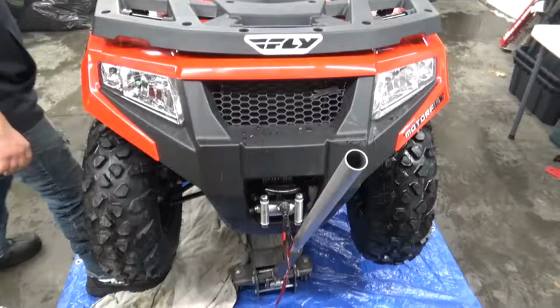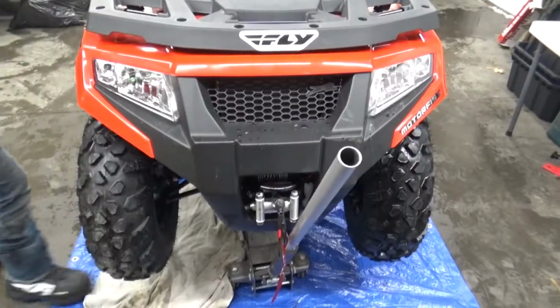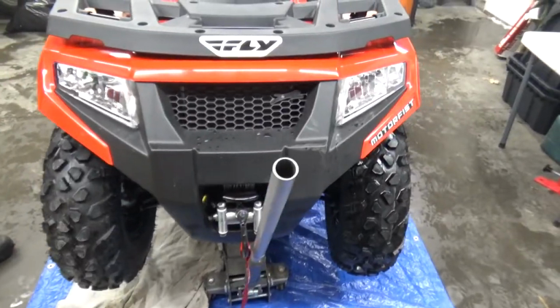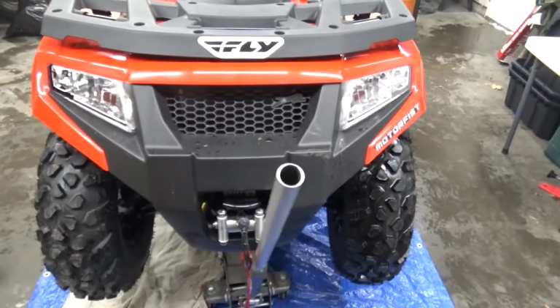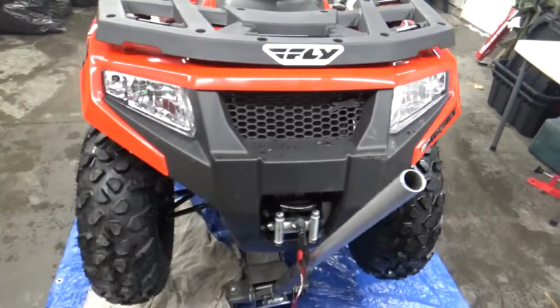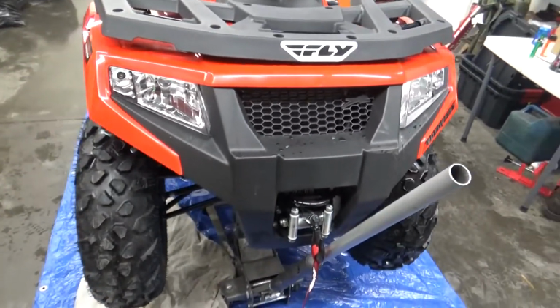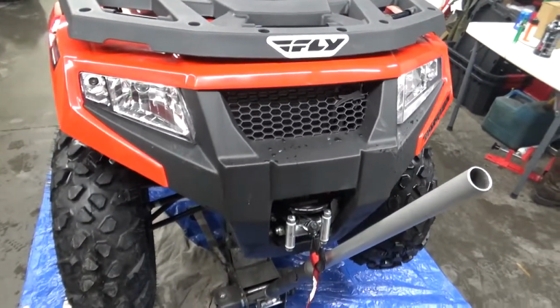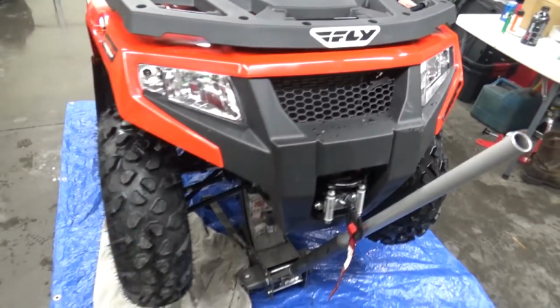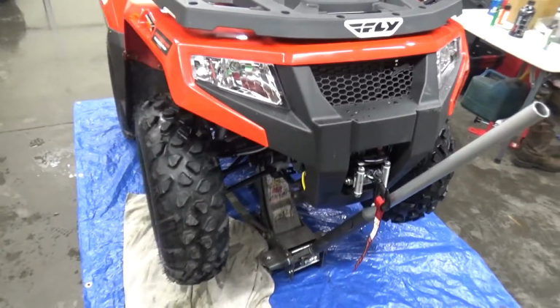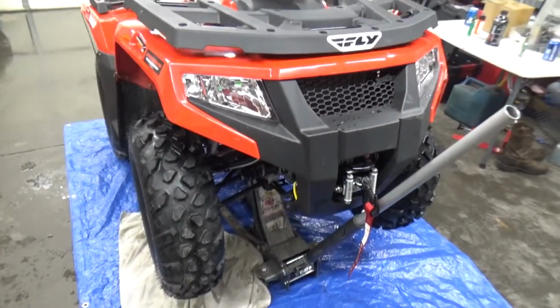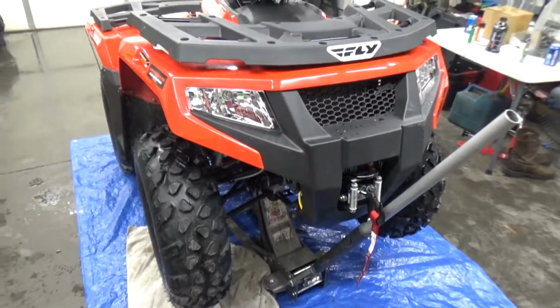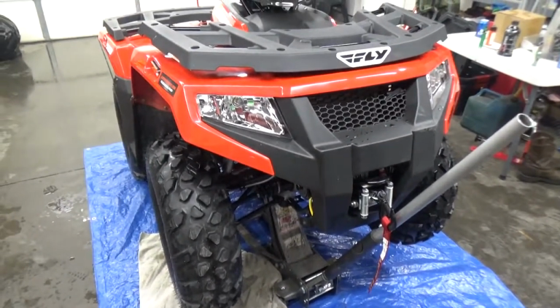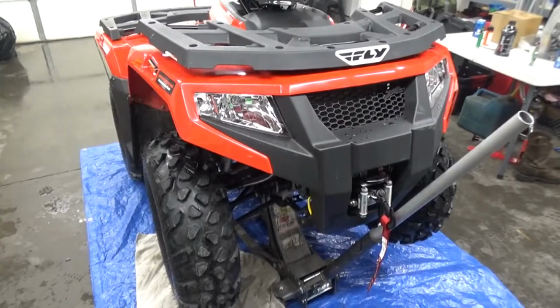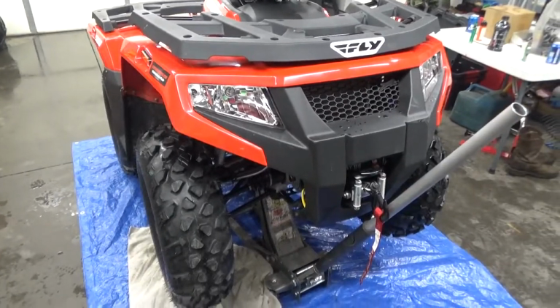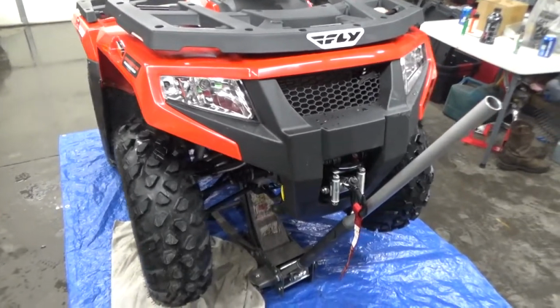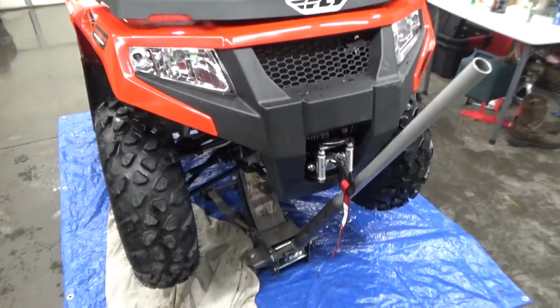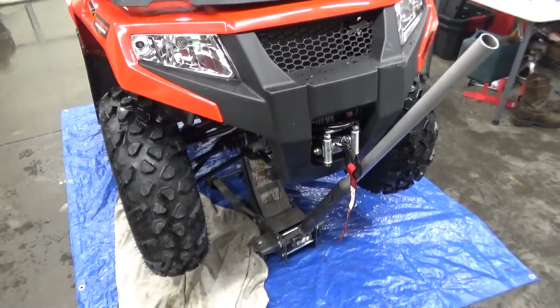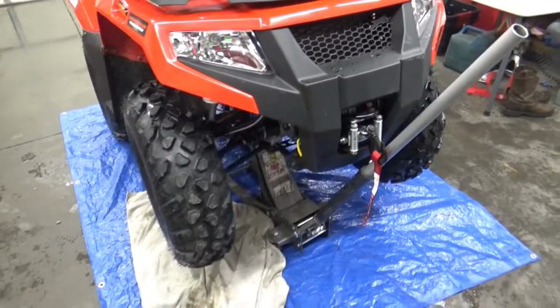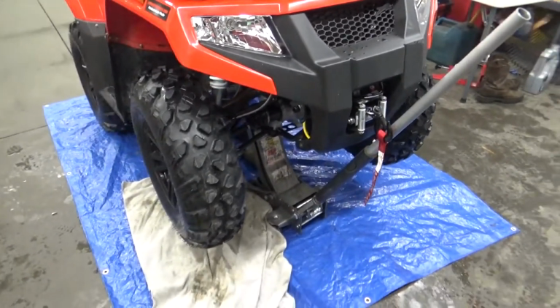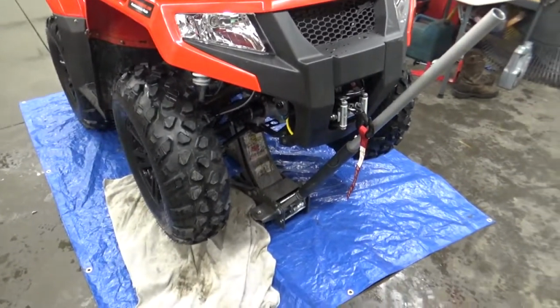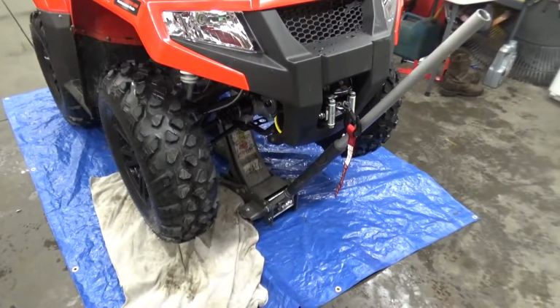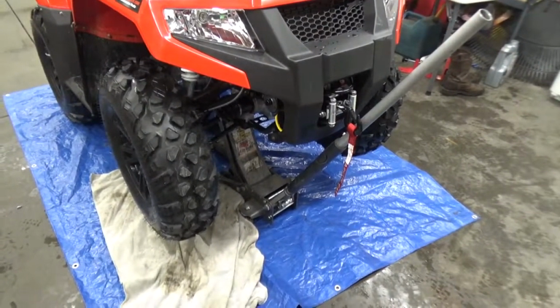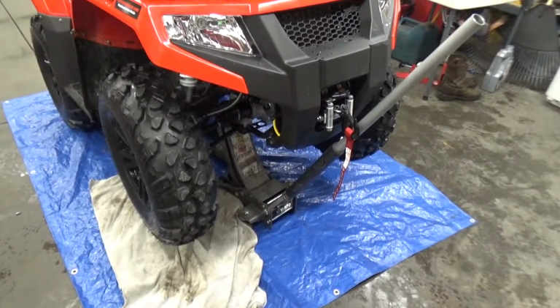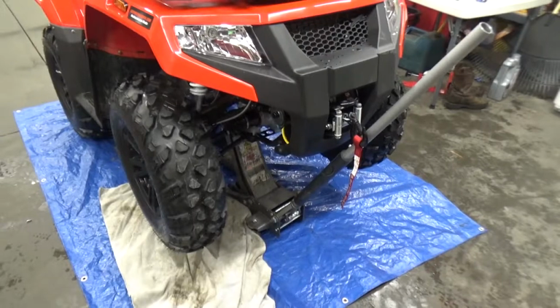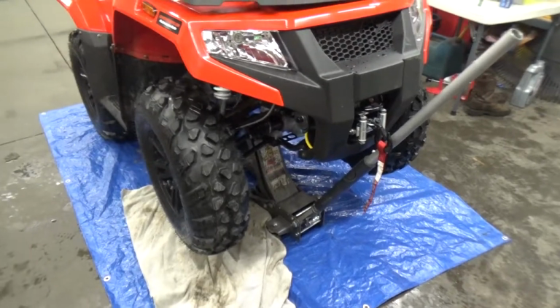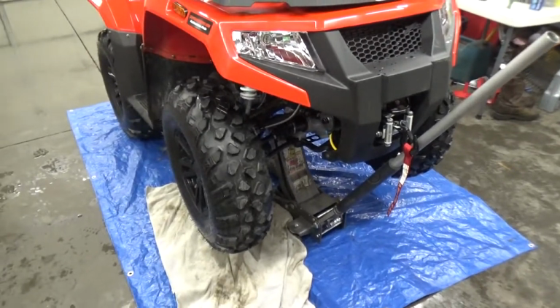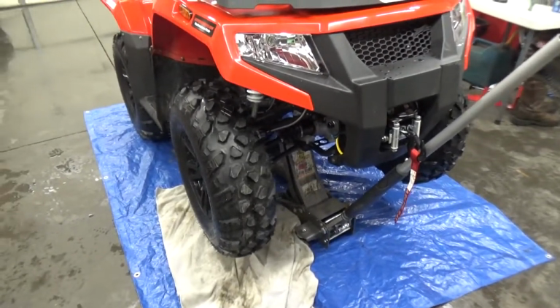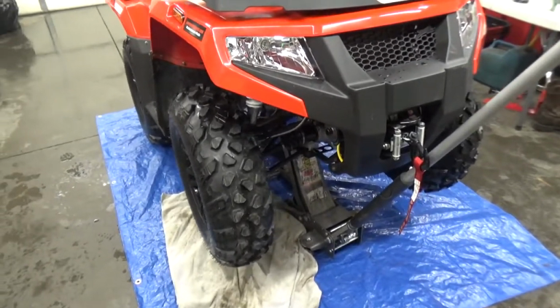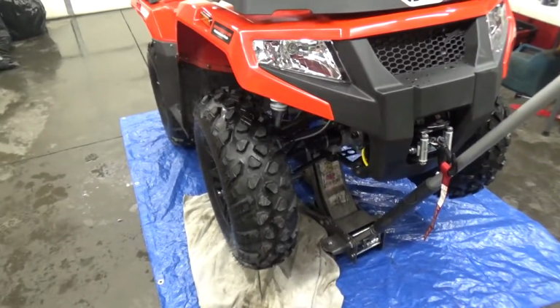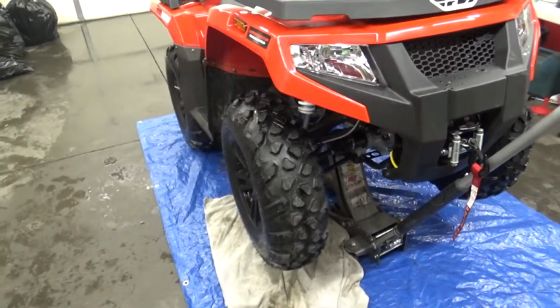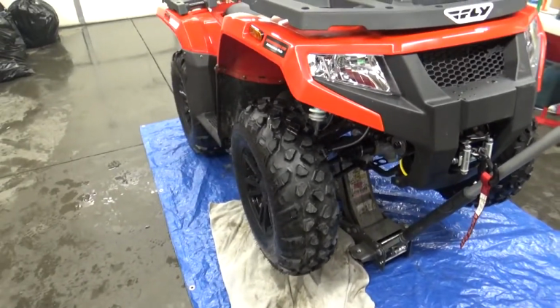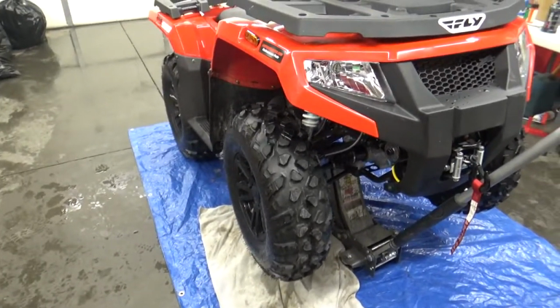Hey guys, welcome back to working on the 2018 Textron Alterra 500. In the last video you watched us install the Warn 3000 pound winch and in this video we're going to install the KFI universal plow mount system.